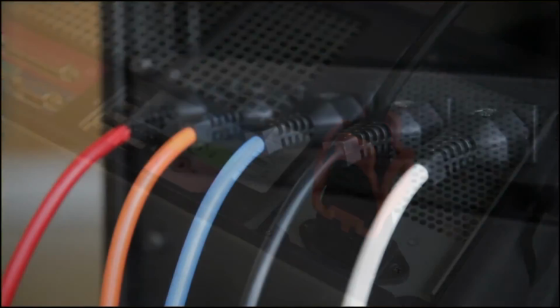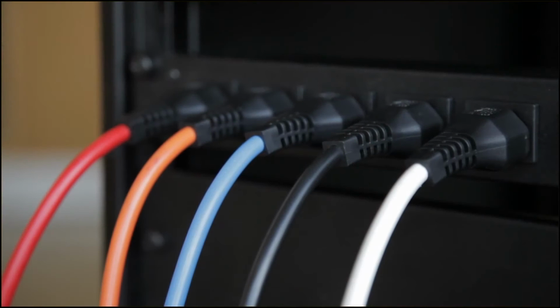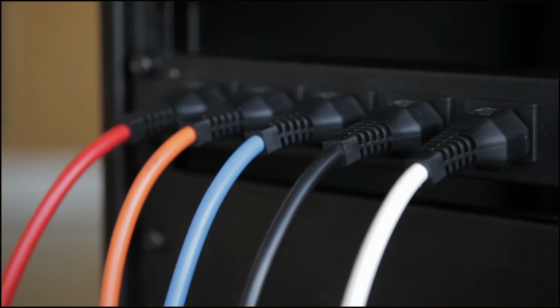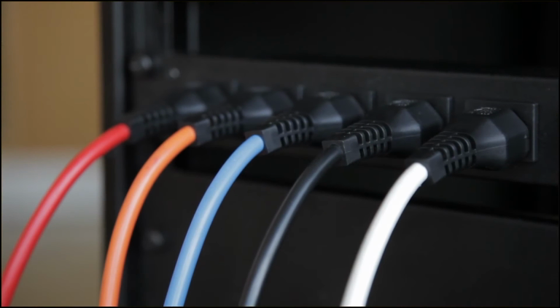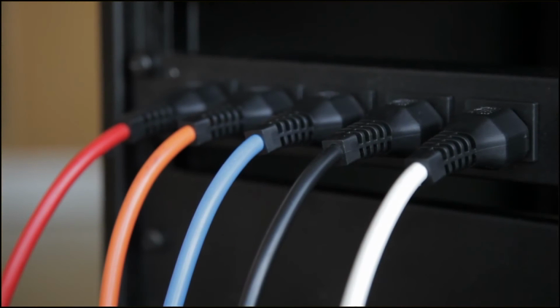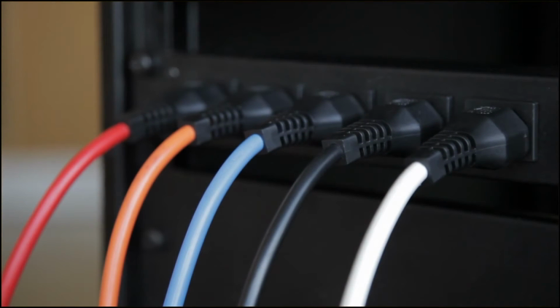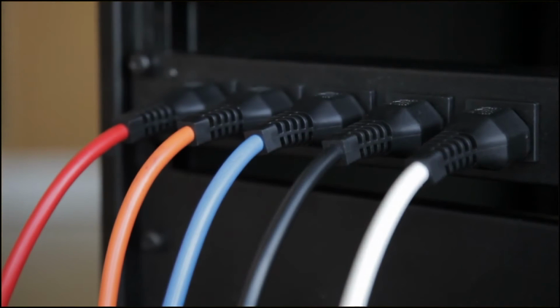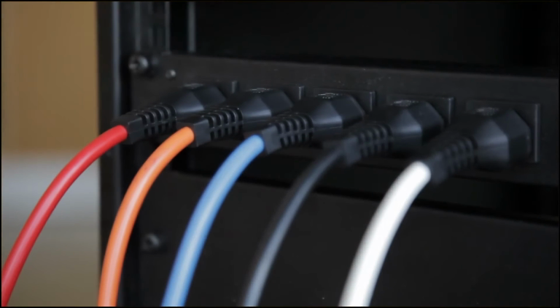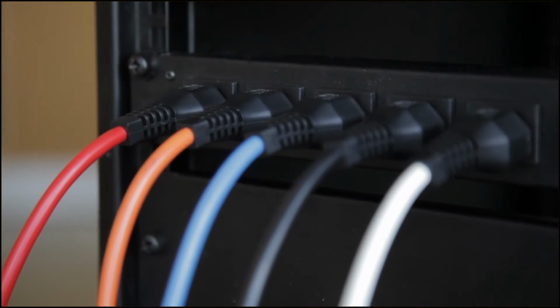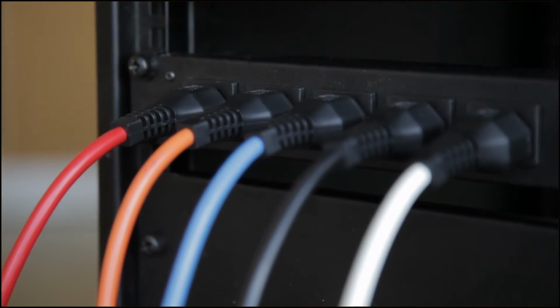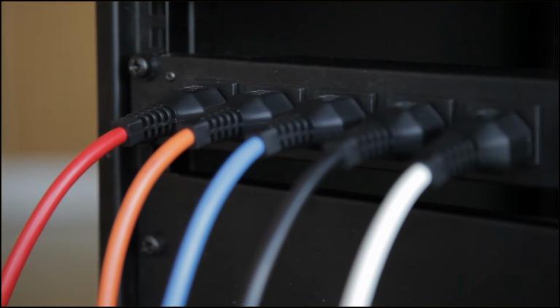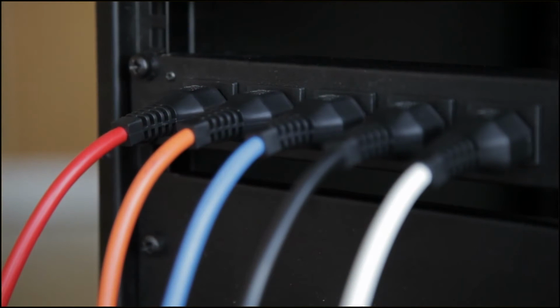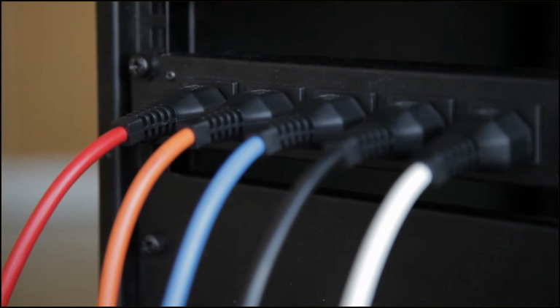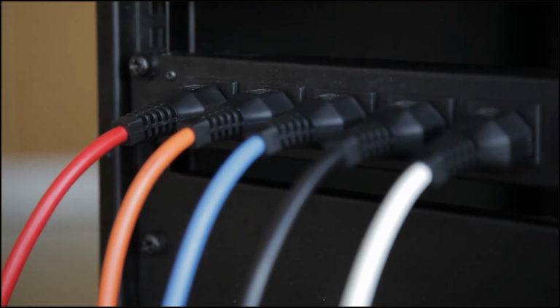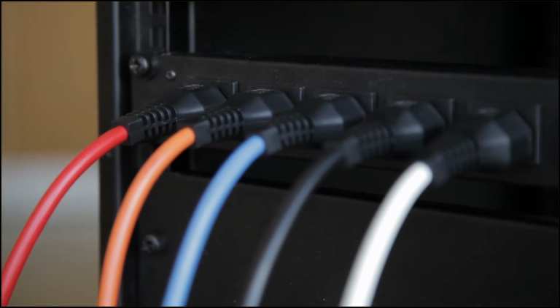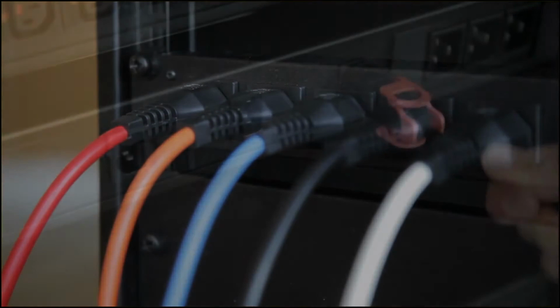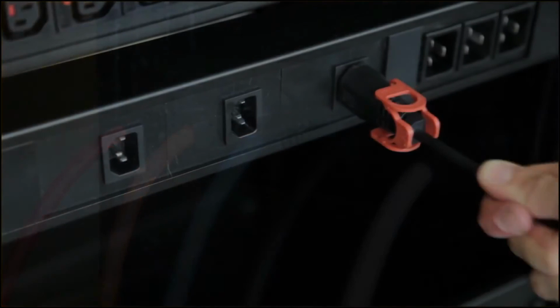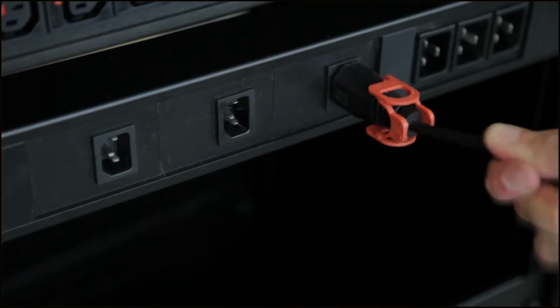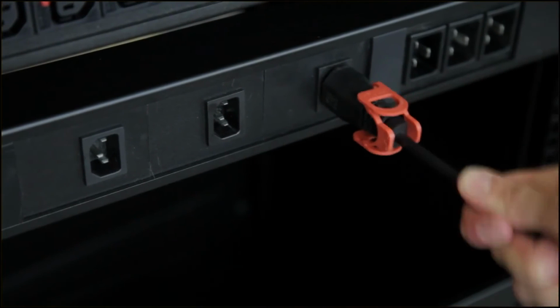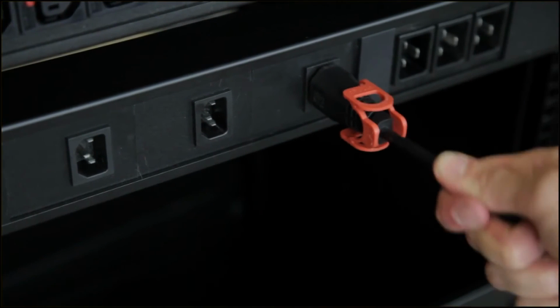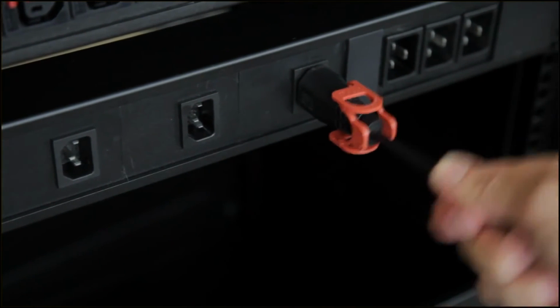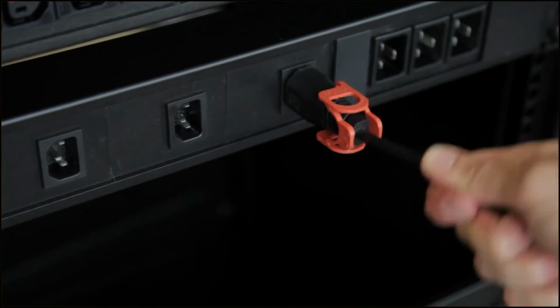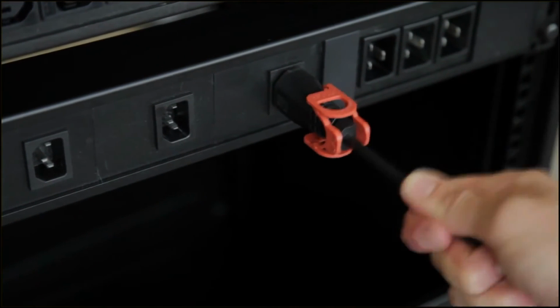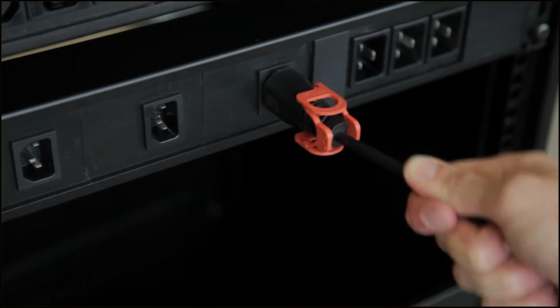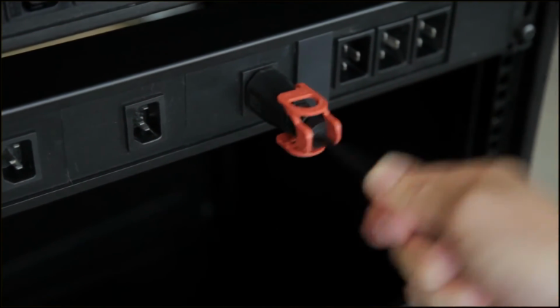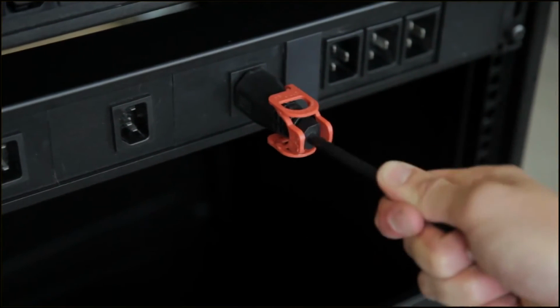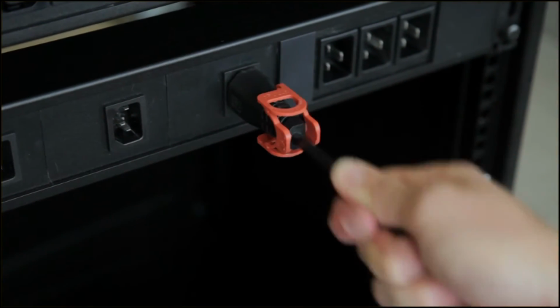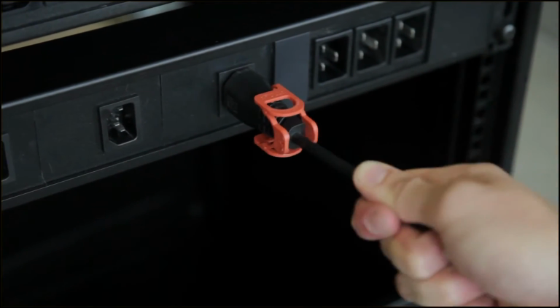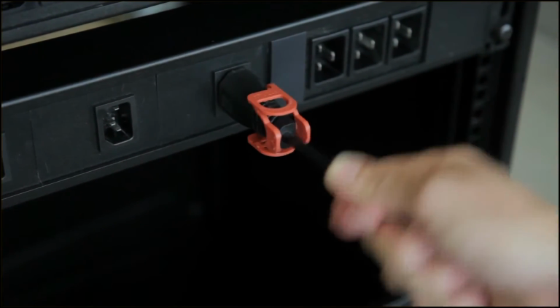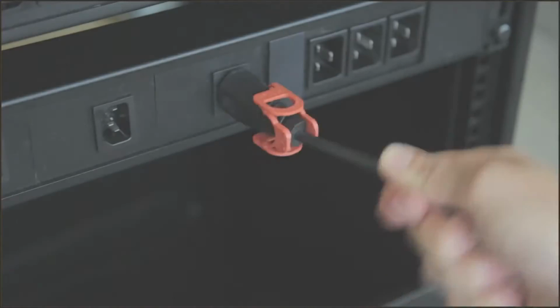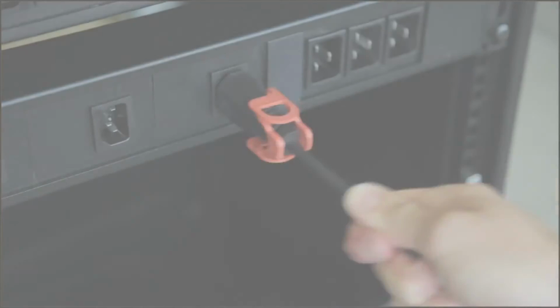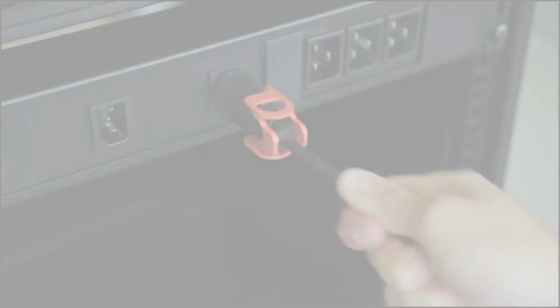The IEC lock is available in a range of colors to help identify multiple outlets. Once connected, it cannot be accidentally pulled or vibrated out of inlets.